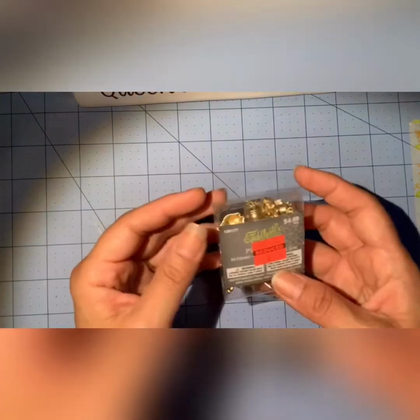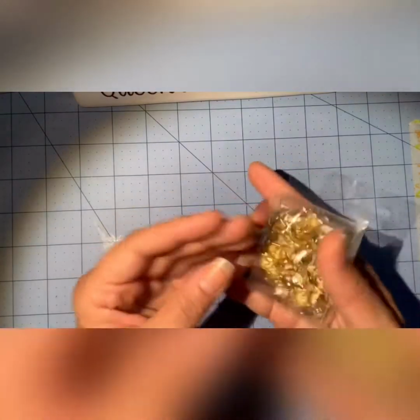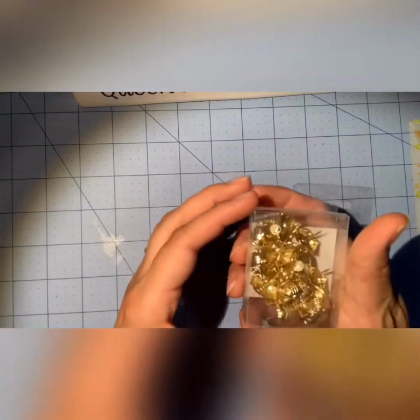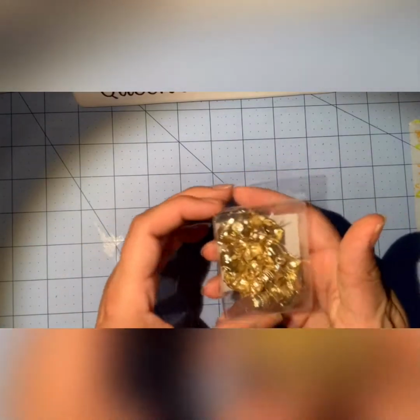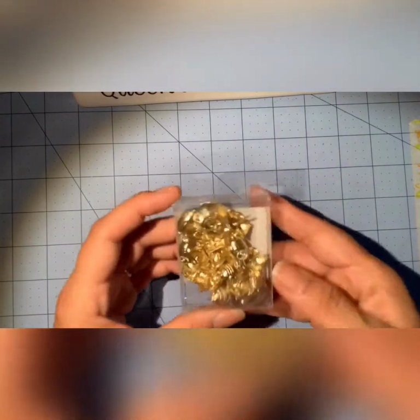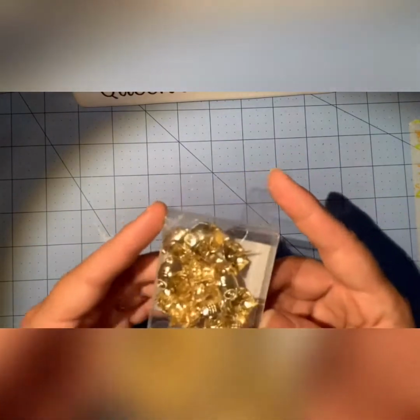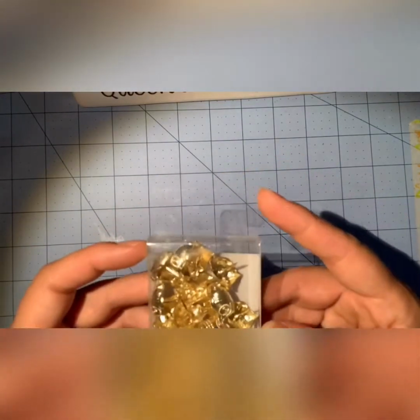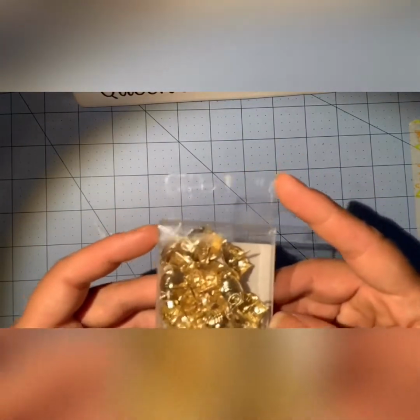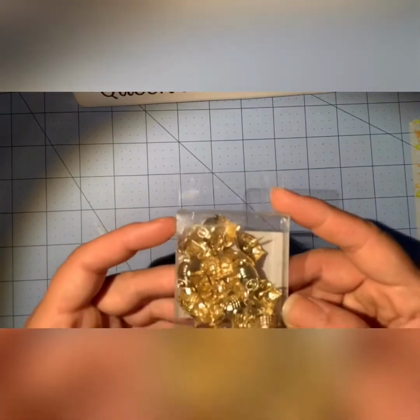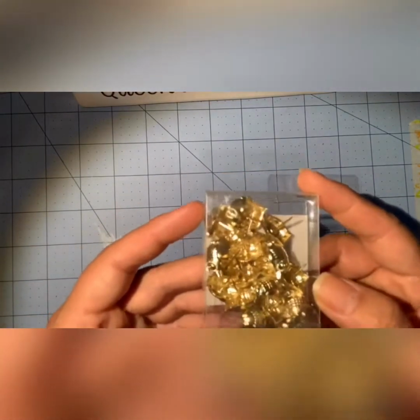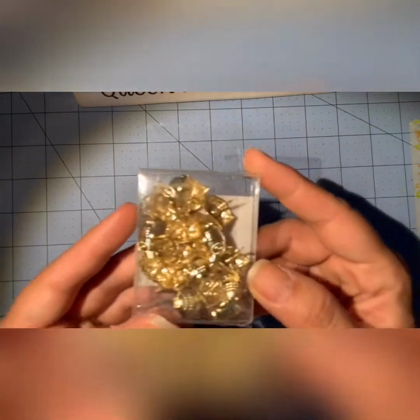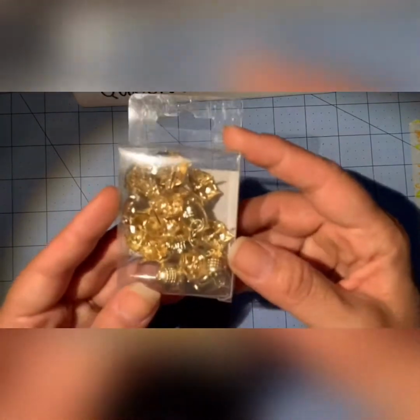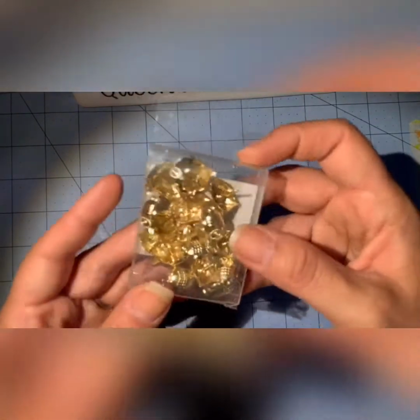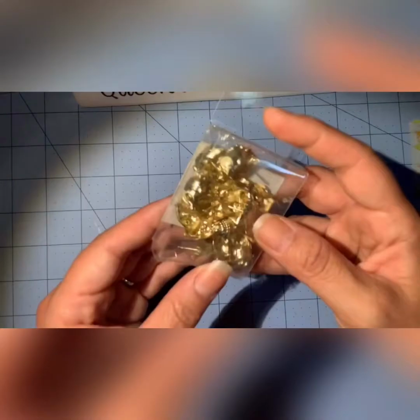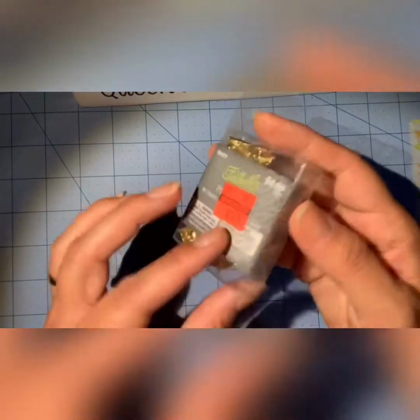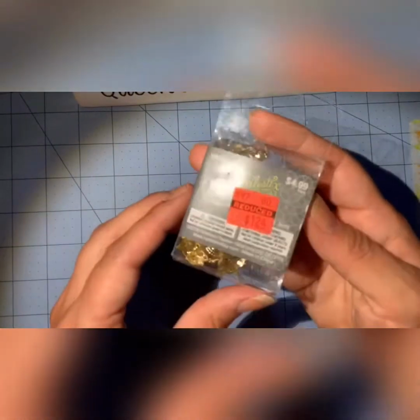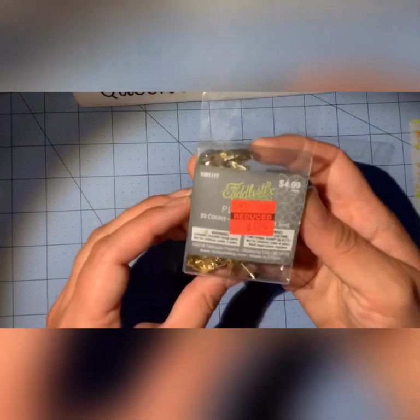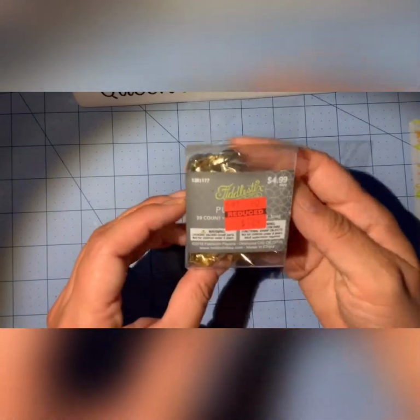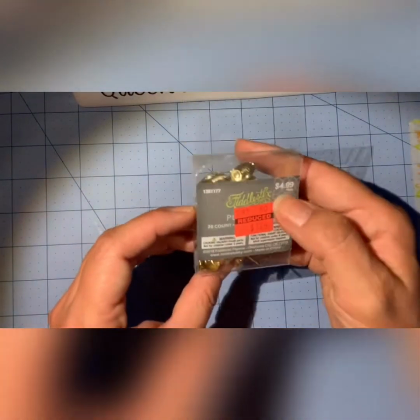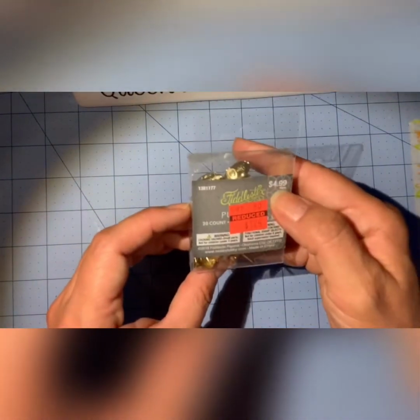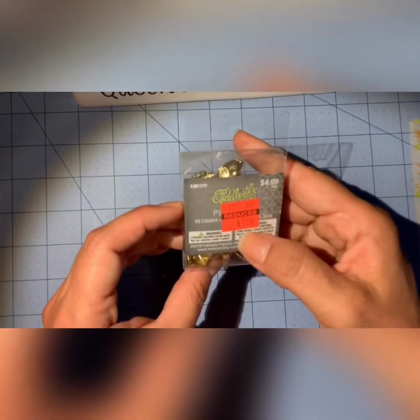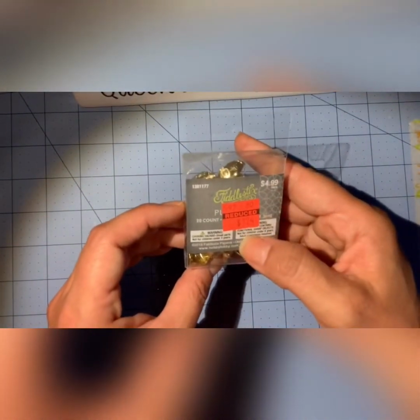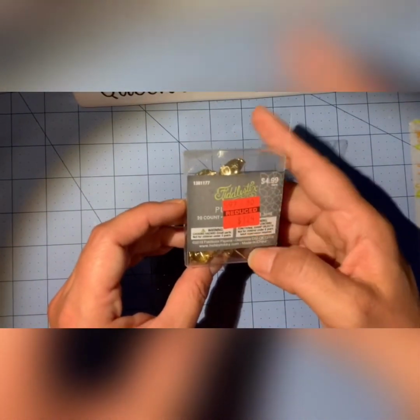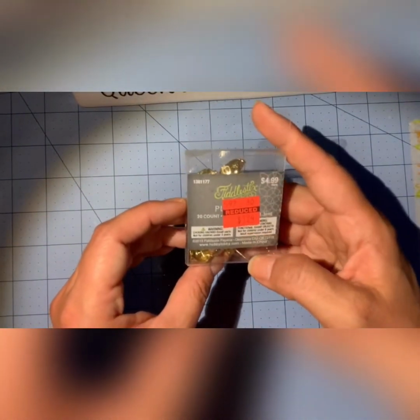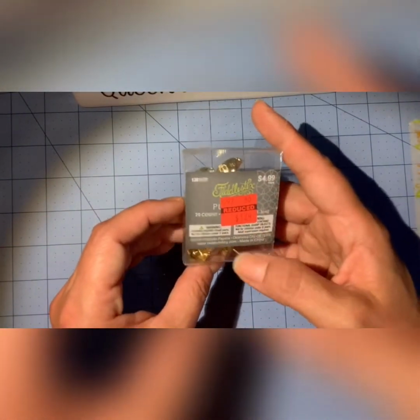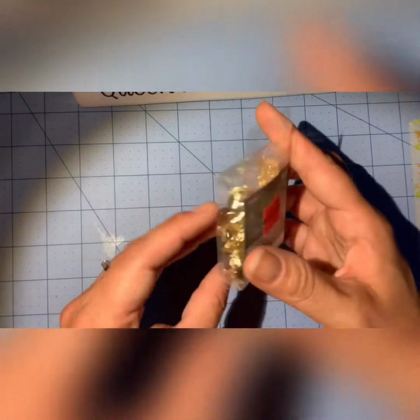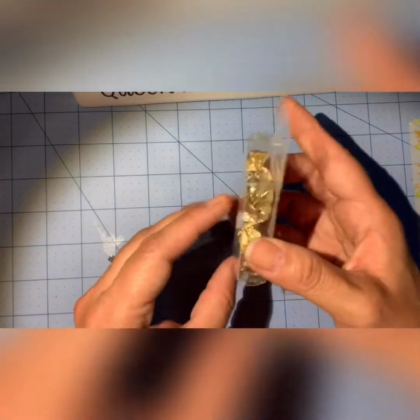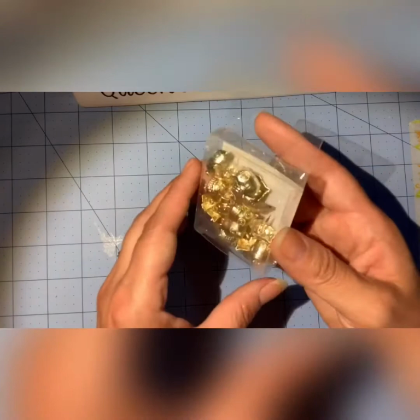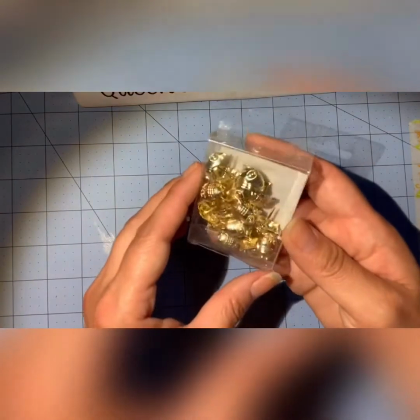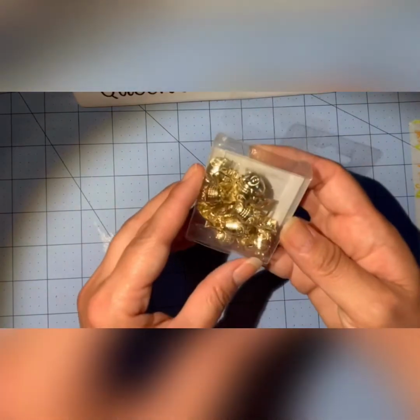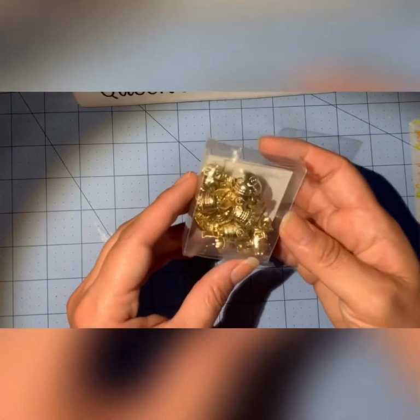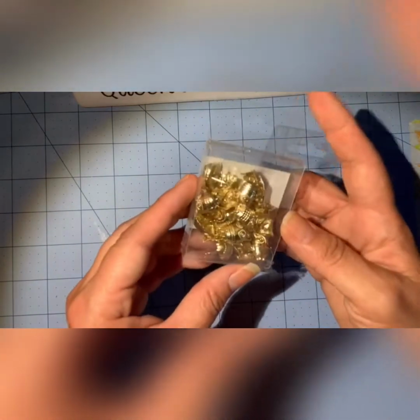These are little owl push pins. They were $5 and I got them for $1.24. I actually bought these for my brother-in-law who loves owls.